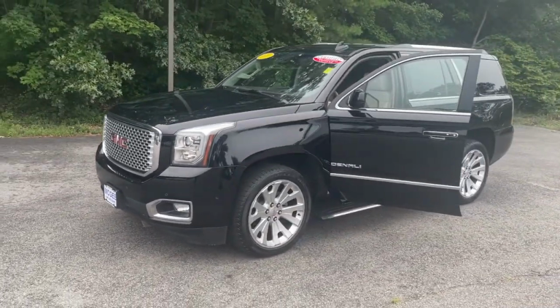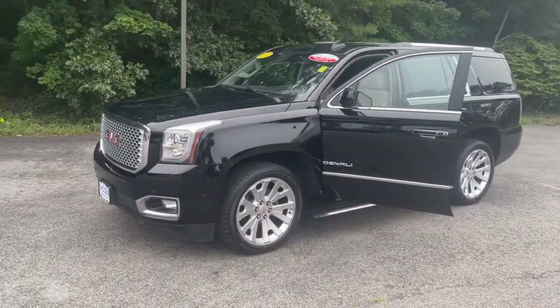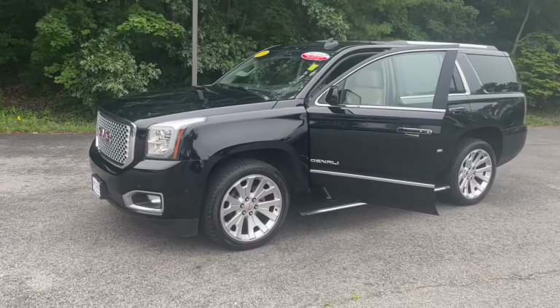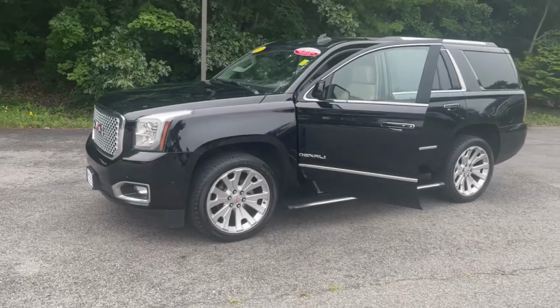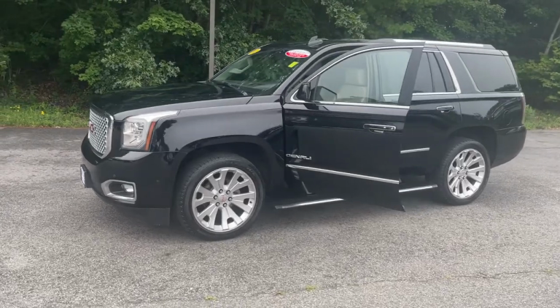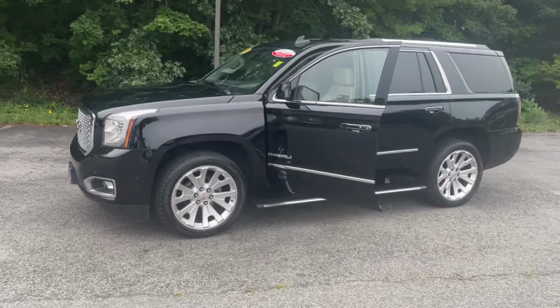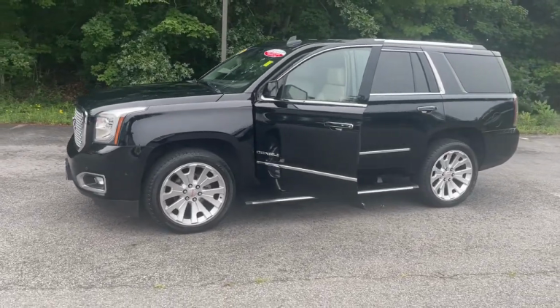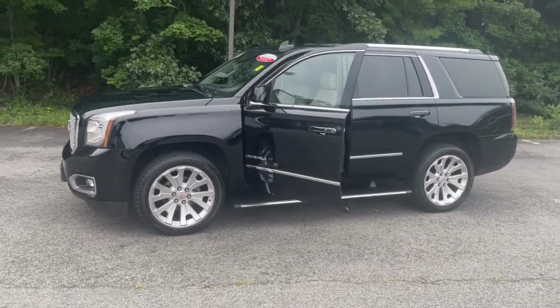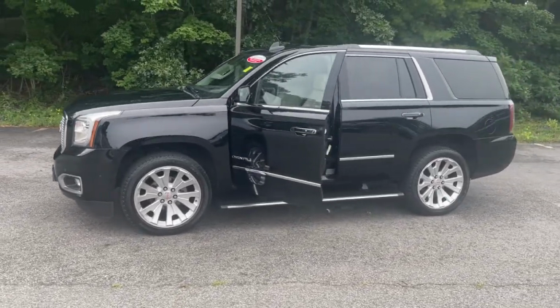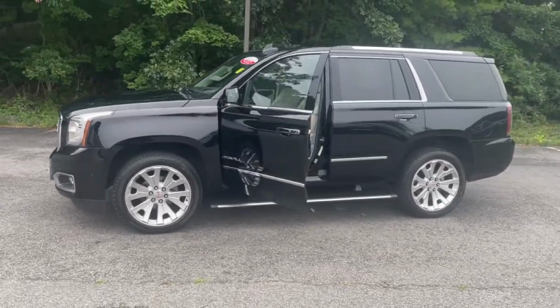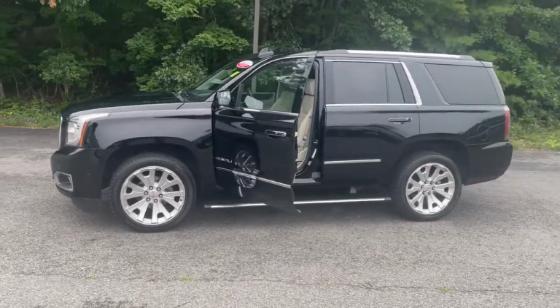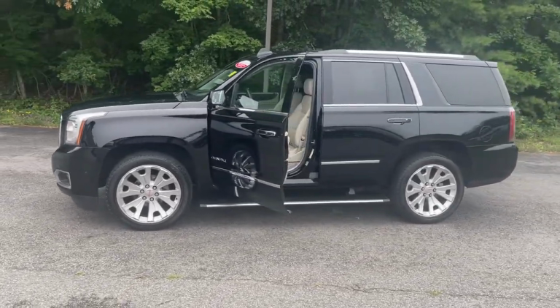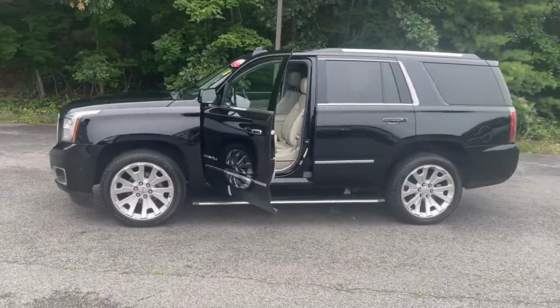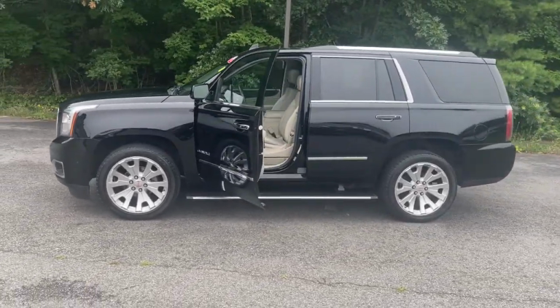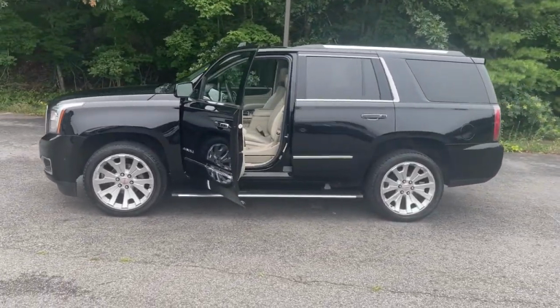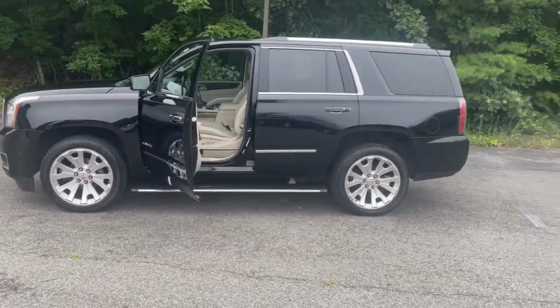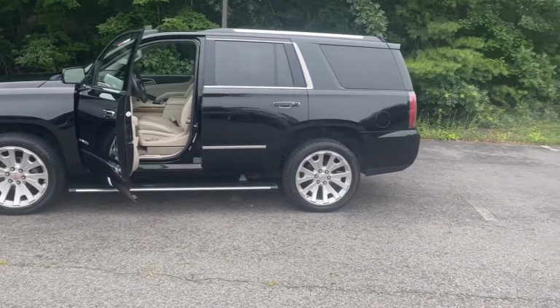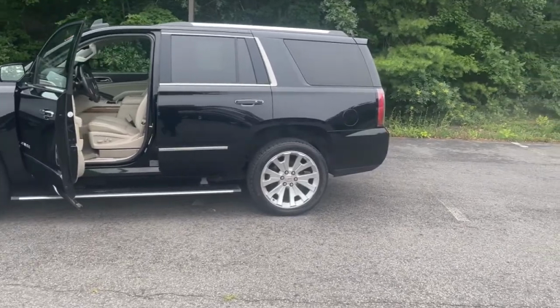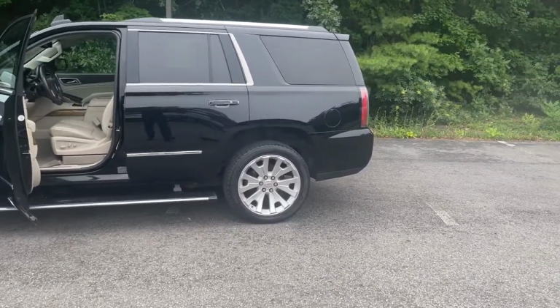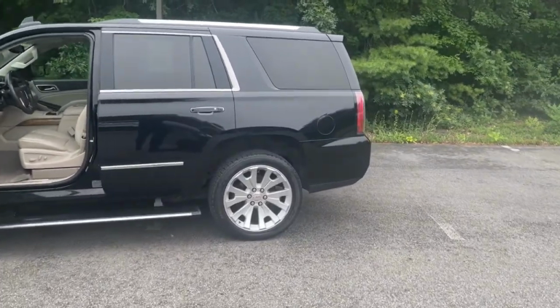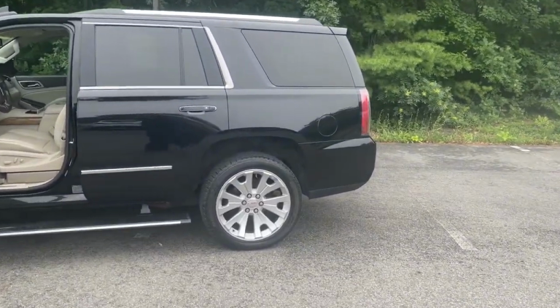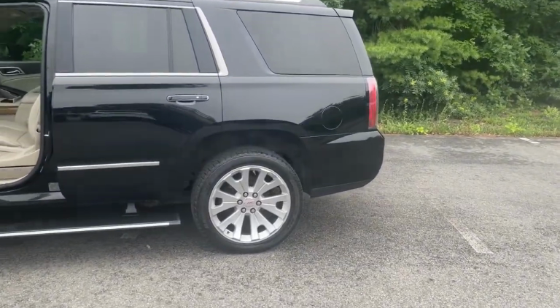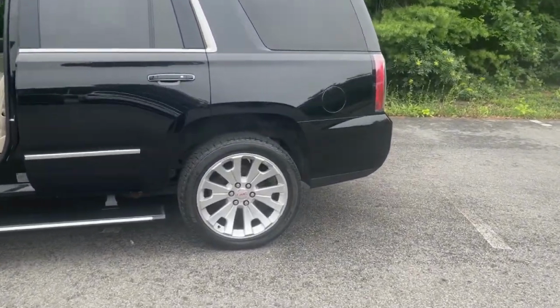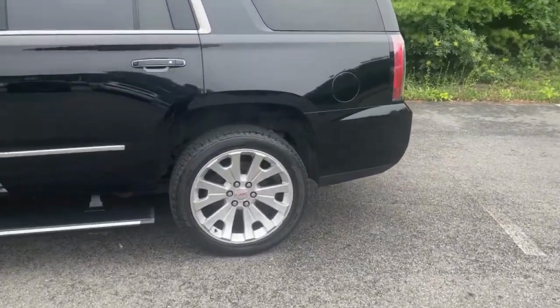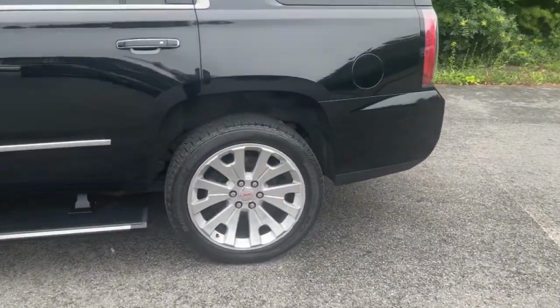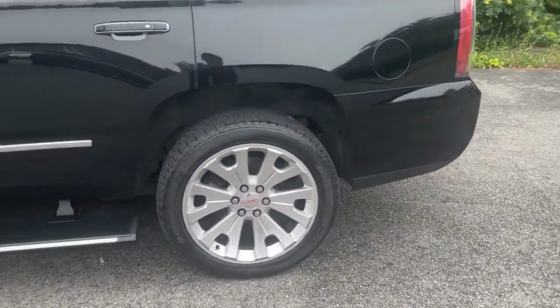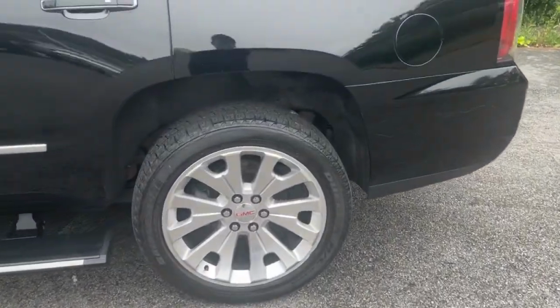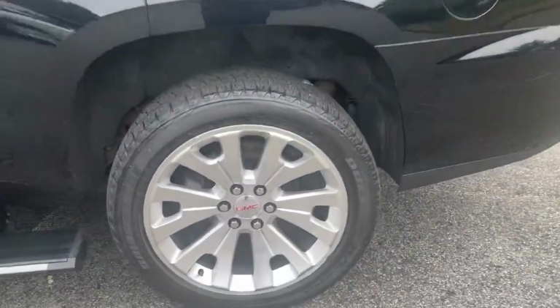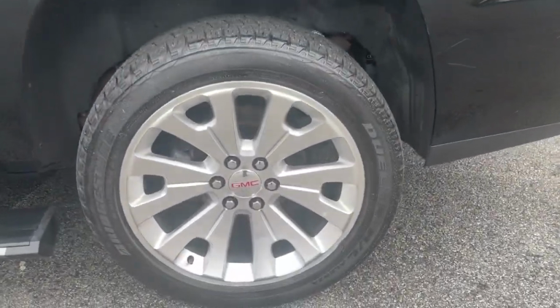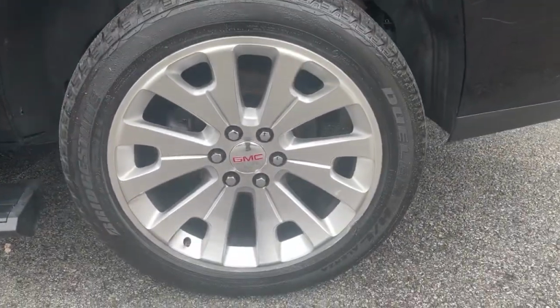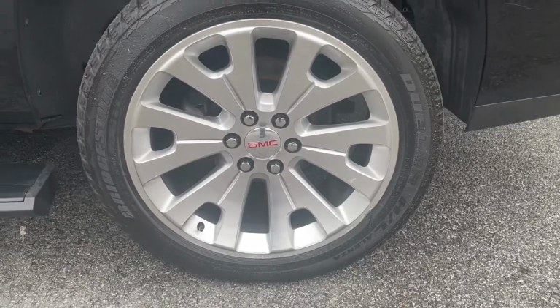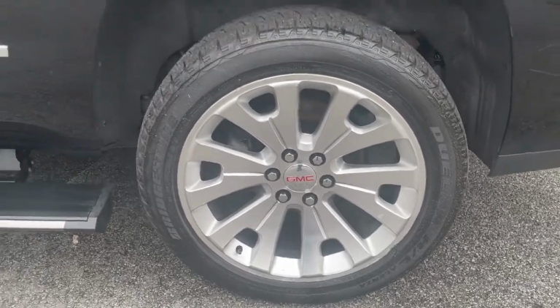Answer the call to drive boldly into the future. Modern styling, advanced safety and infotainment tech, and a suite of creature comforts are on board to make every drive secure, confident, and relaxing.